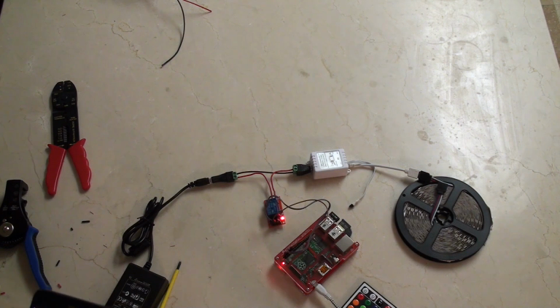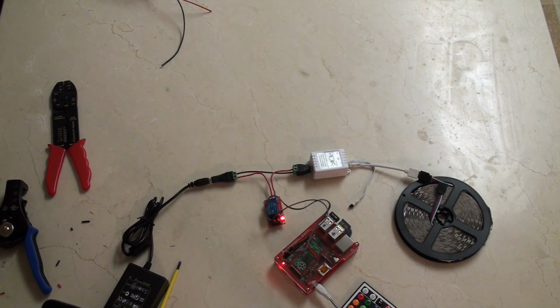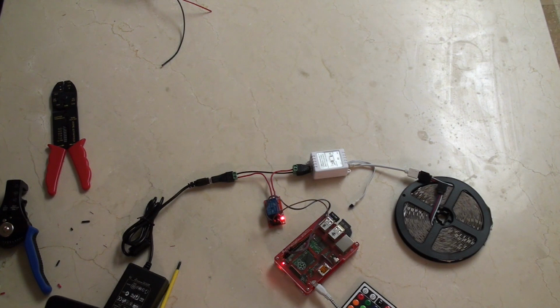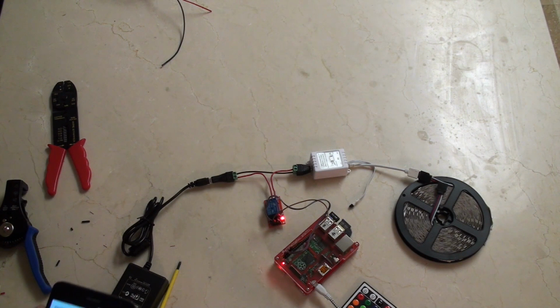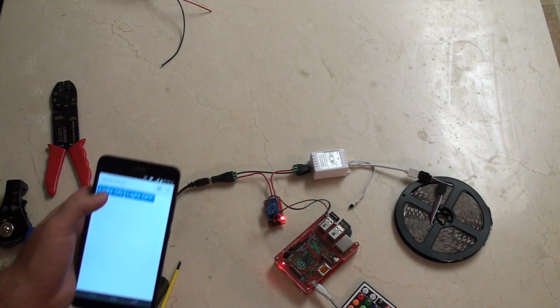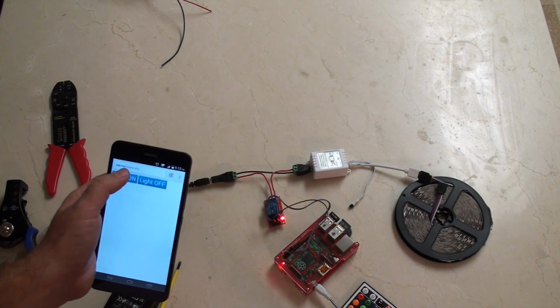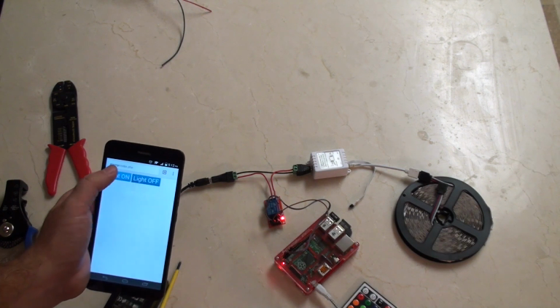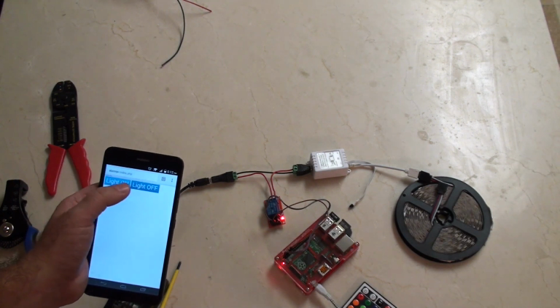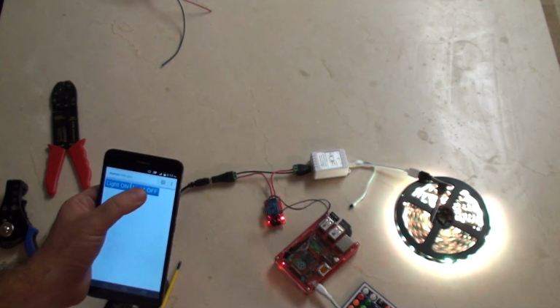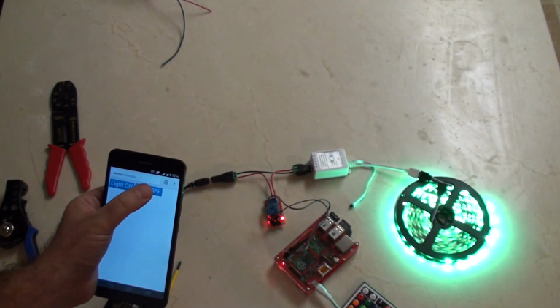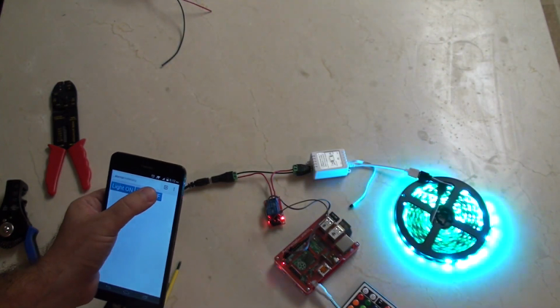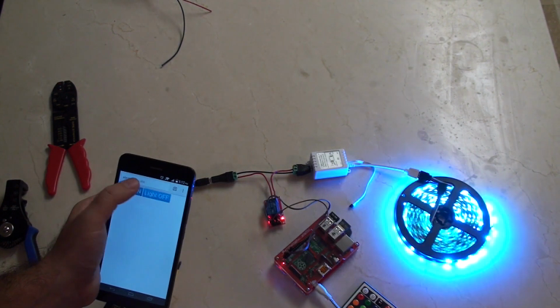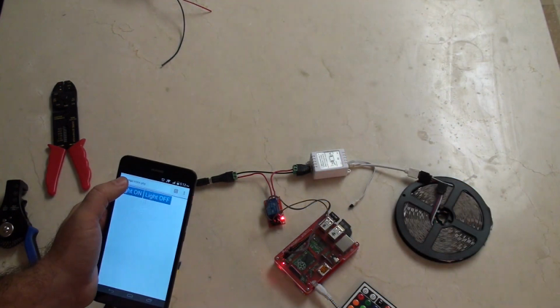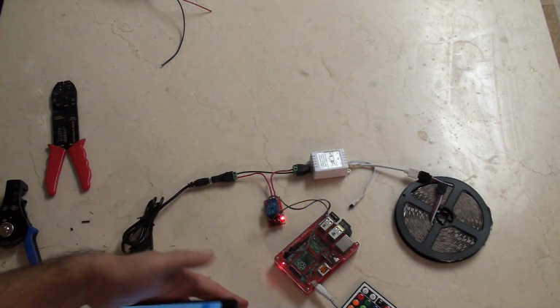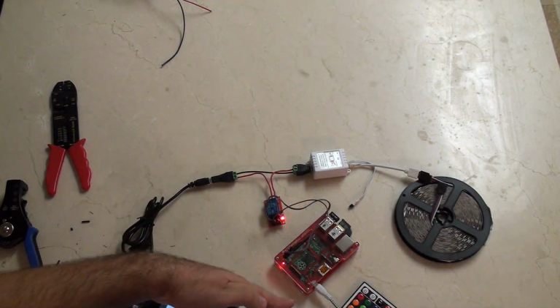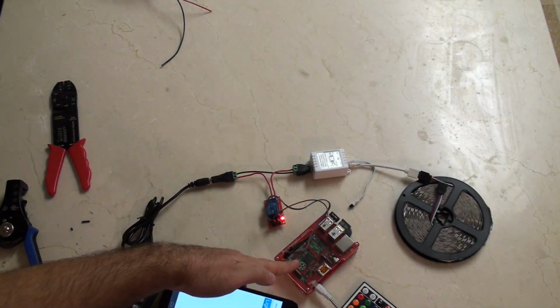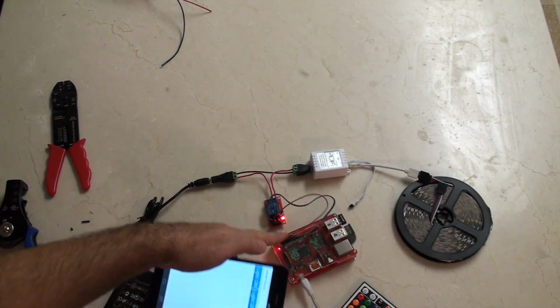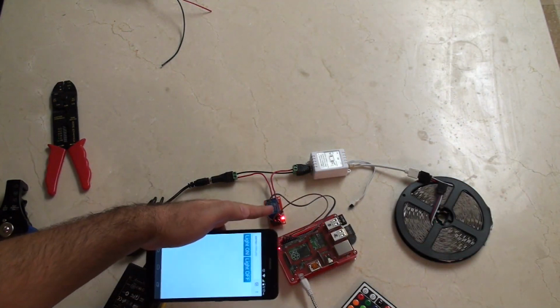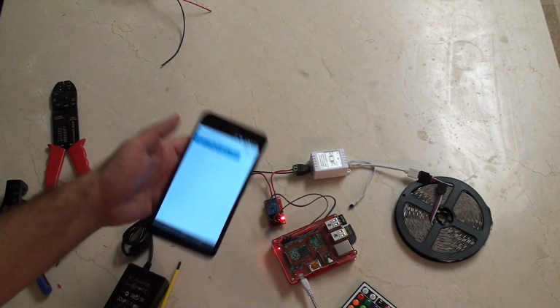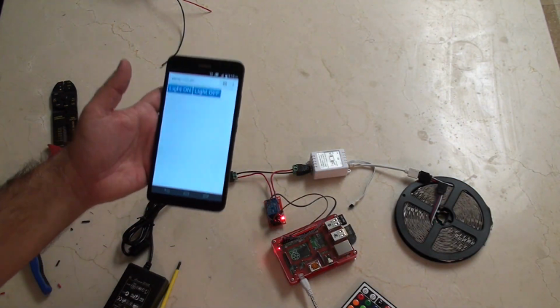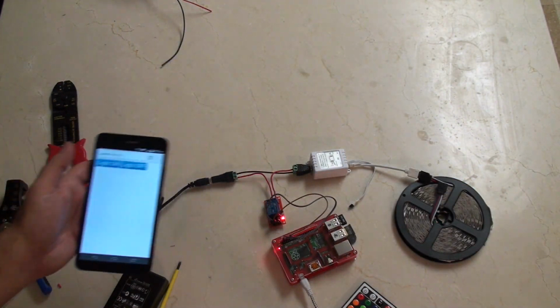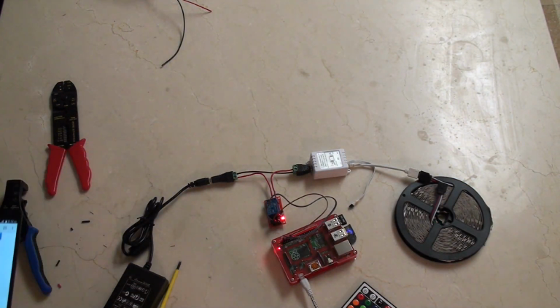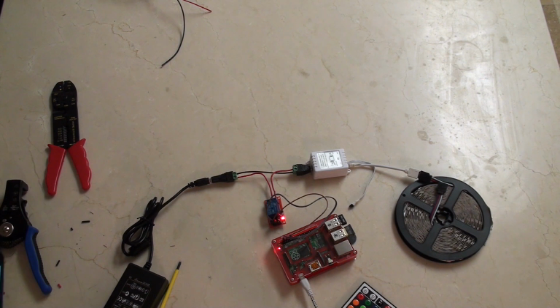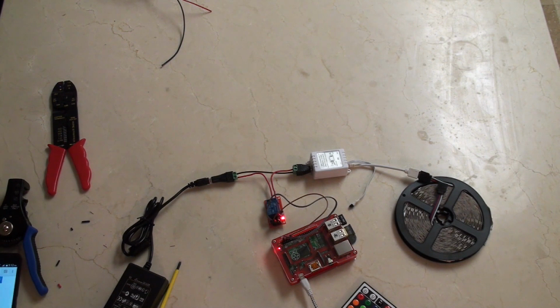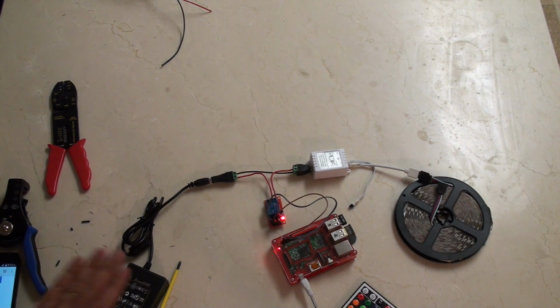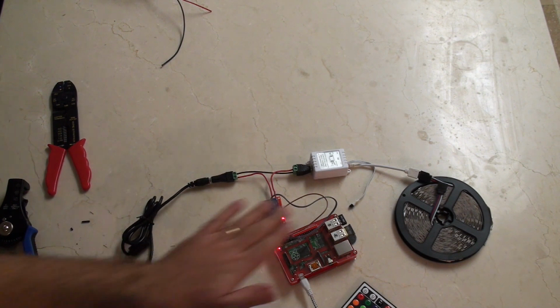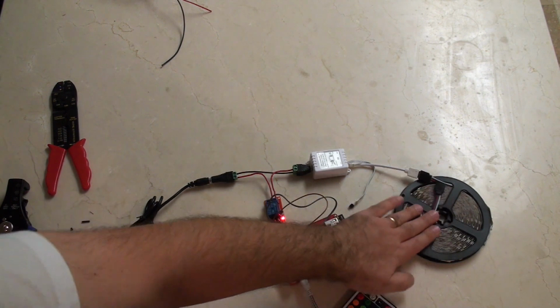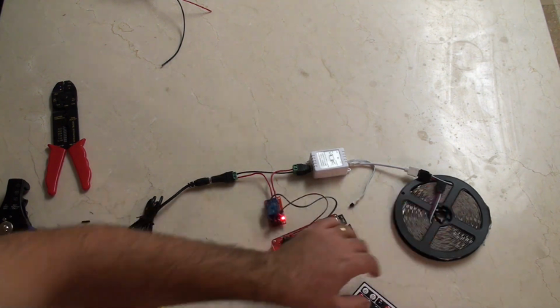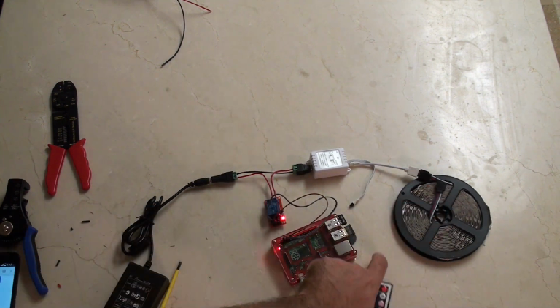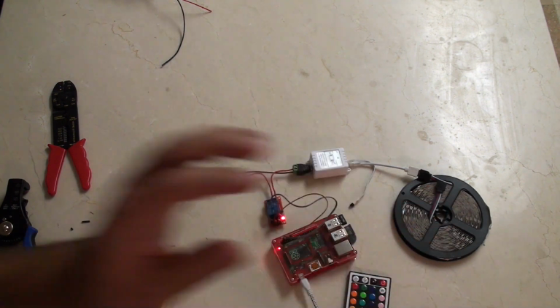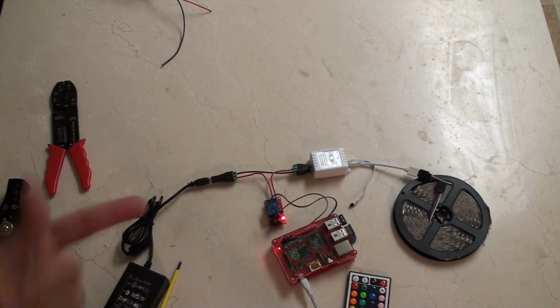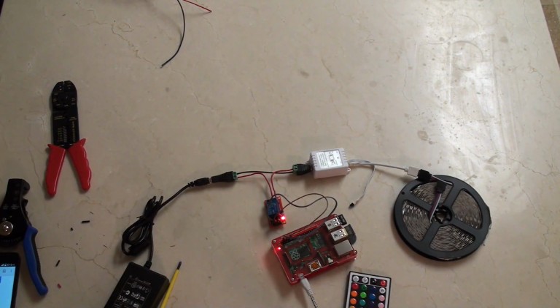Hey guys, today we're going to be turning on and off a light with a Raspberry Pi Model B+, a relay, a mobile phone, and a 12-volt LED color-changing light setup.